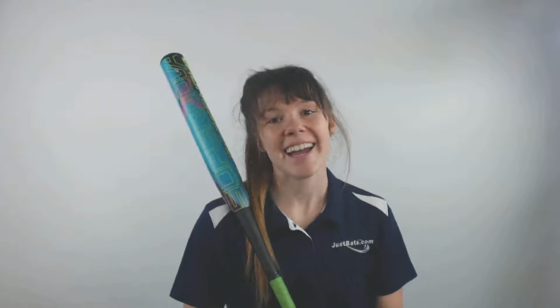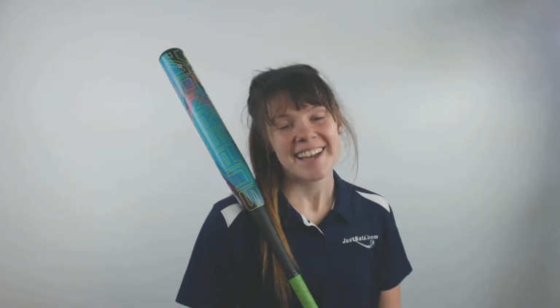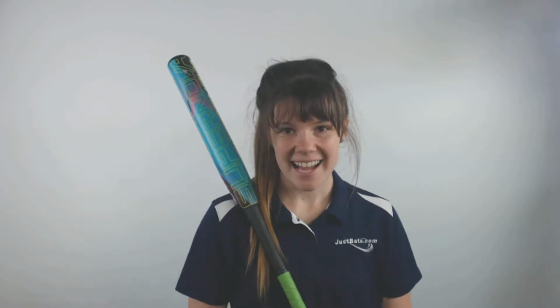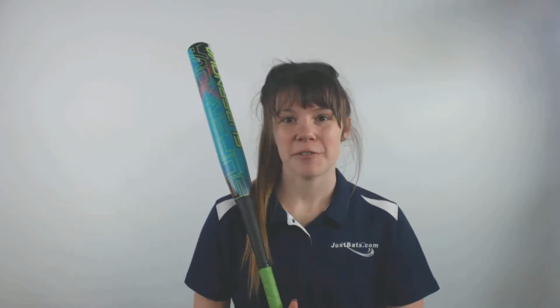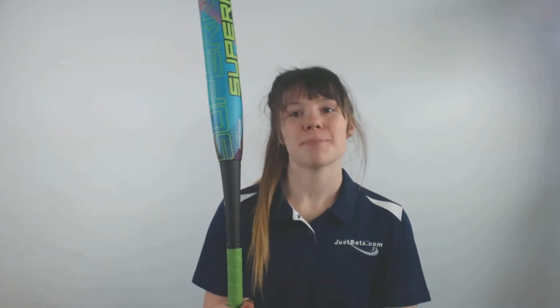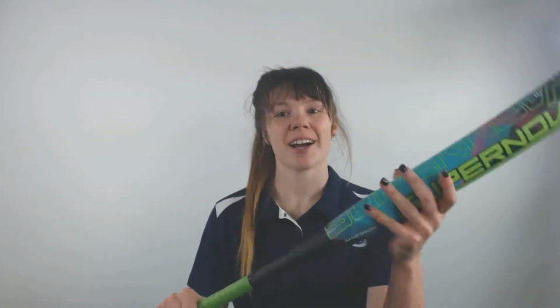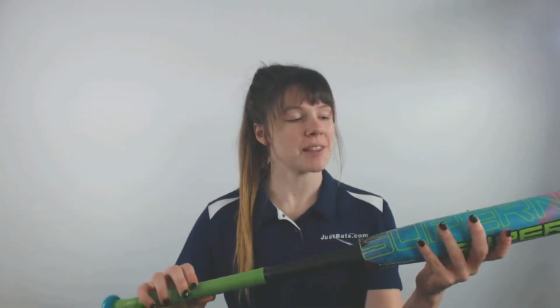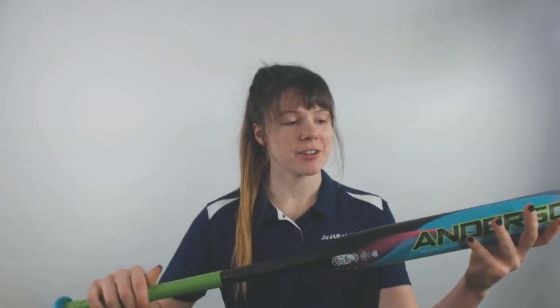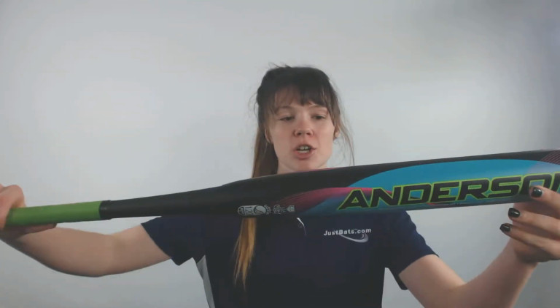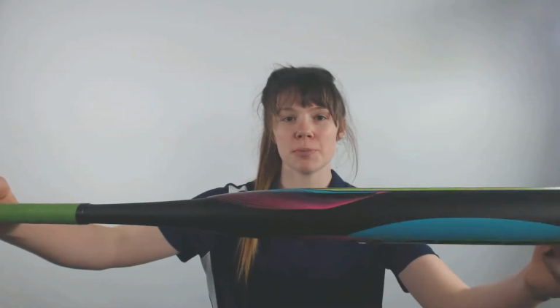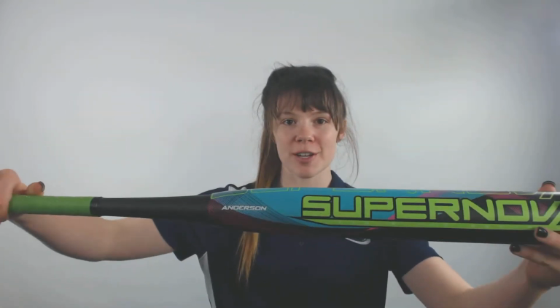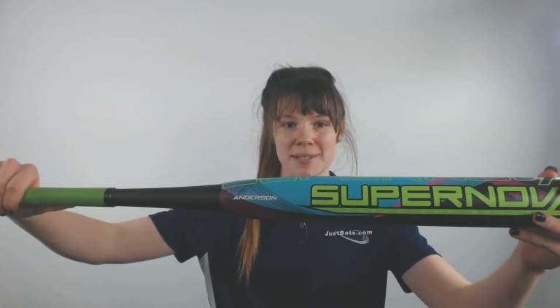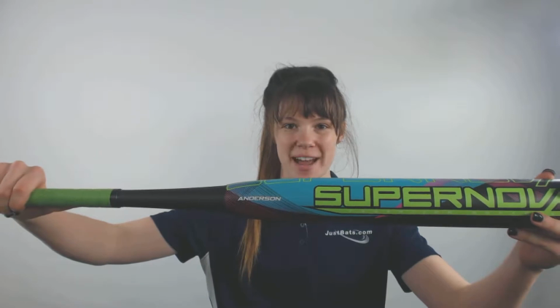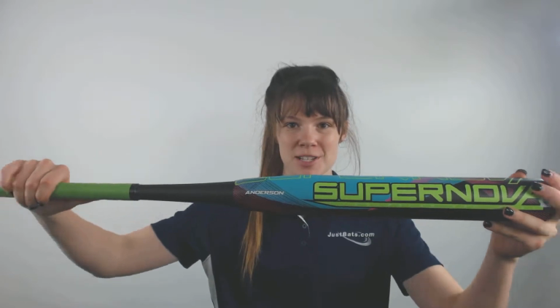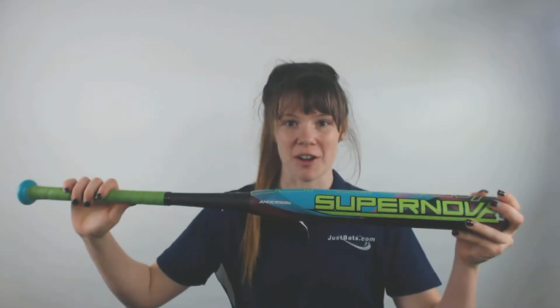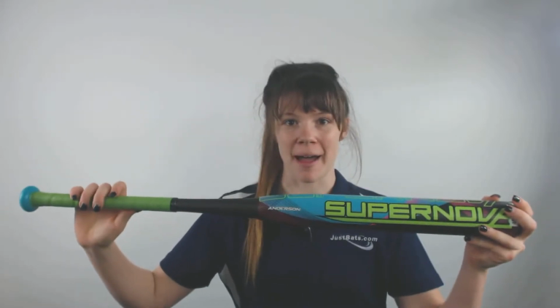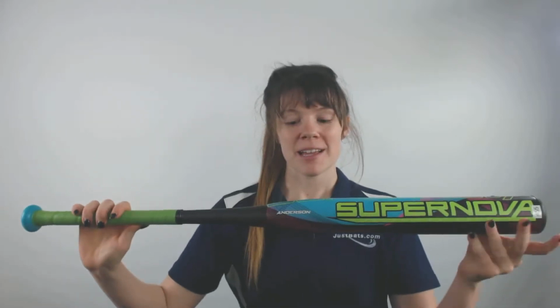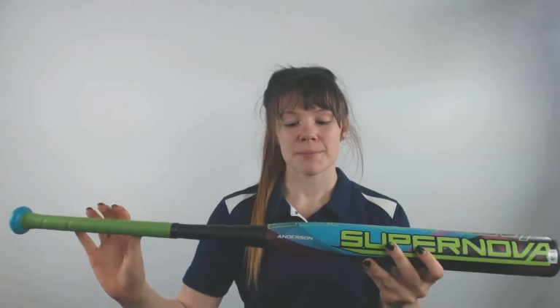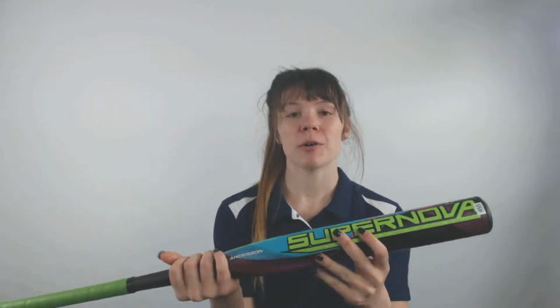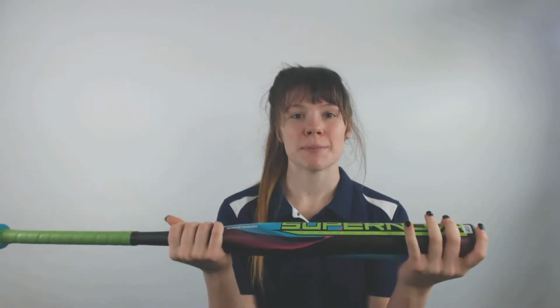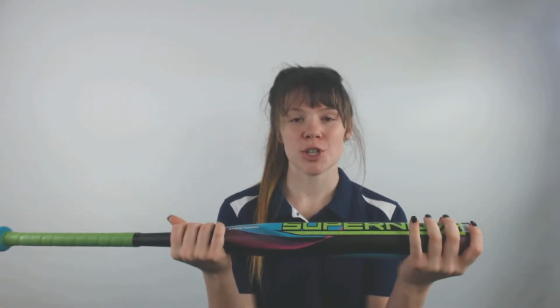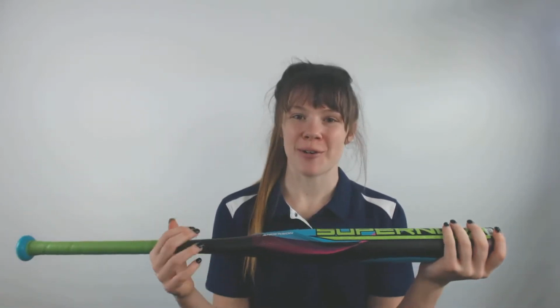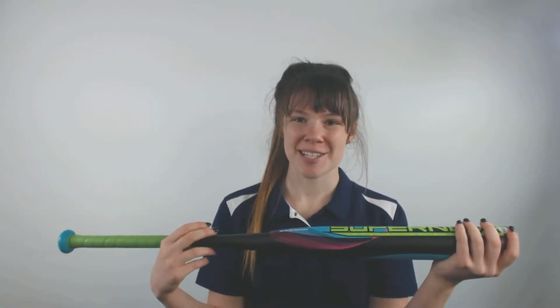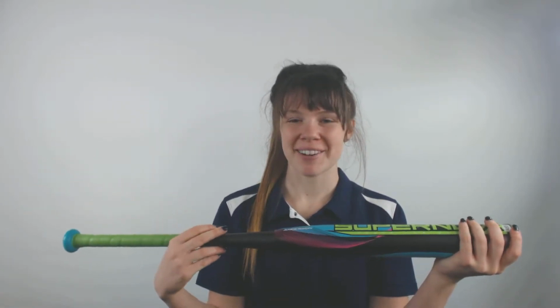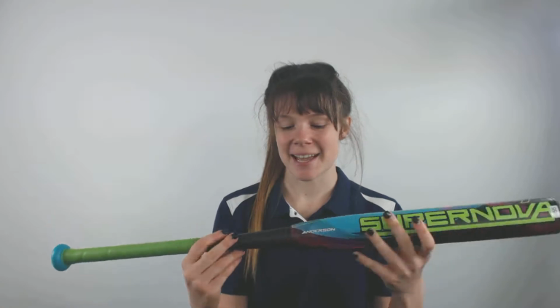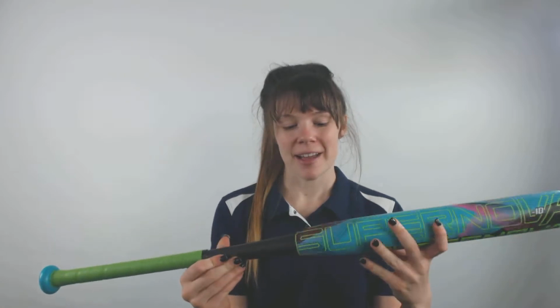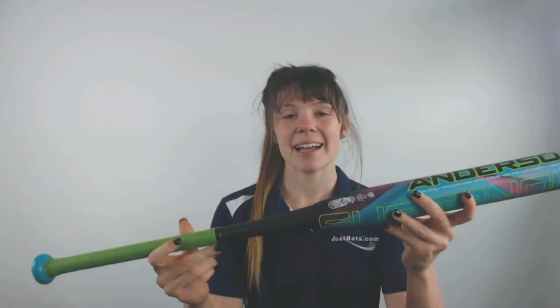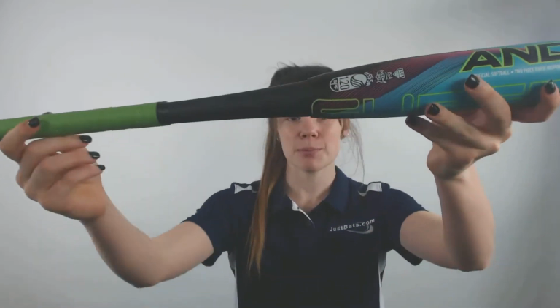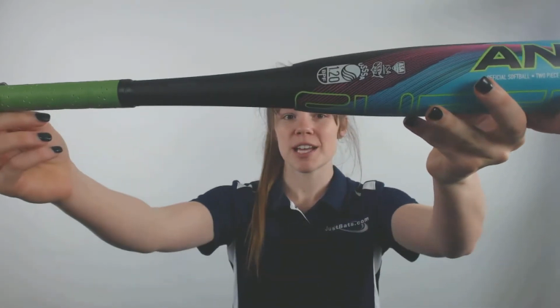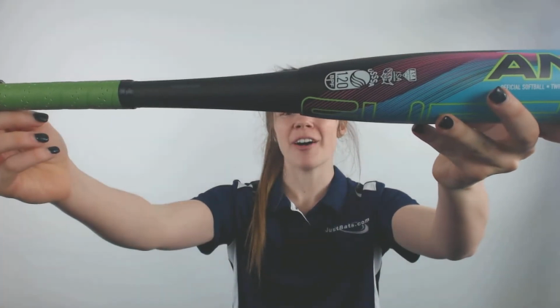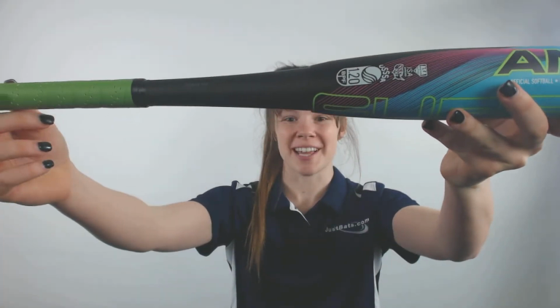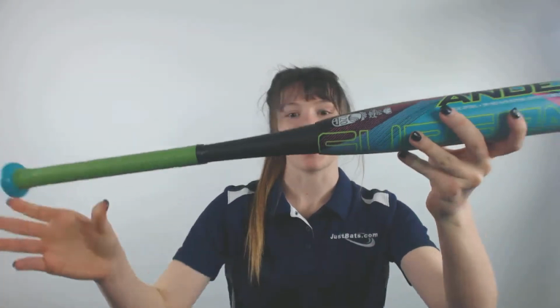Hey guys, it's Cassidy here from JustBats.com with the Anderson Supernova Drop 10 Fast Pitch Softball Bat. This bat will be your typical 2 1/4 inch barrel in diameter, and it is approved in all areas of play.